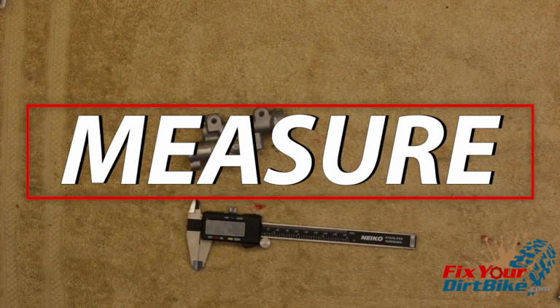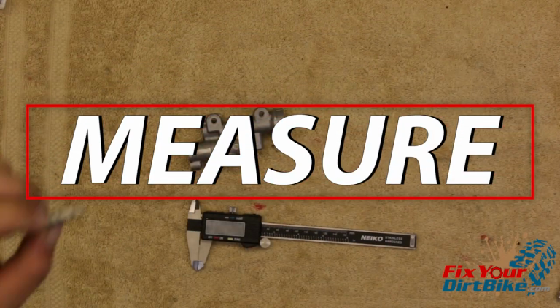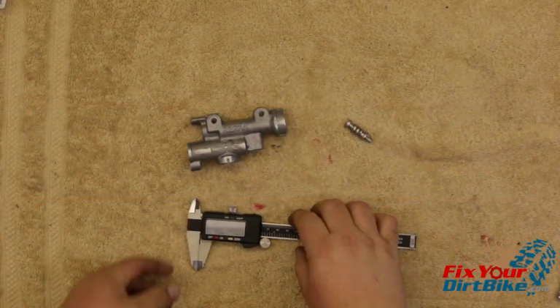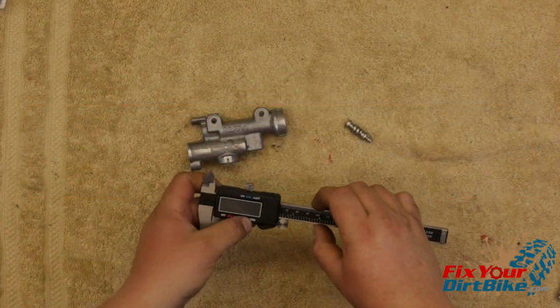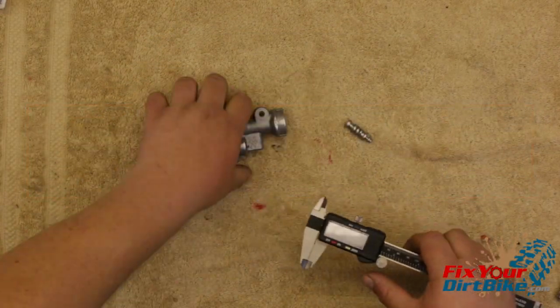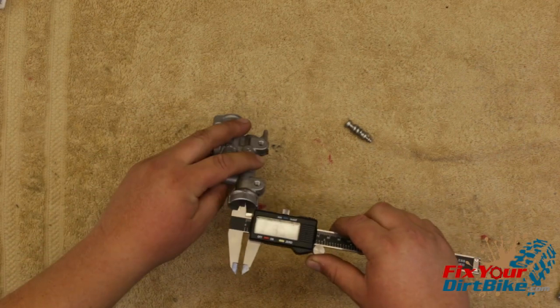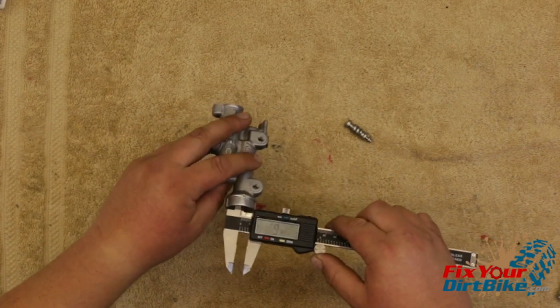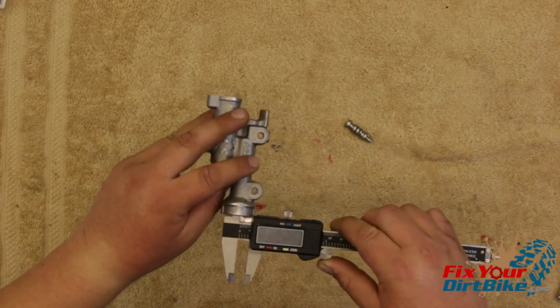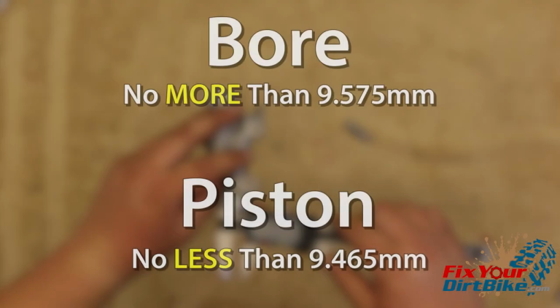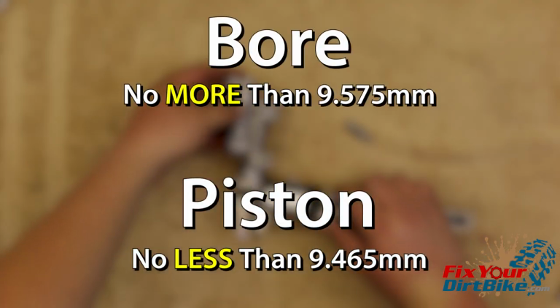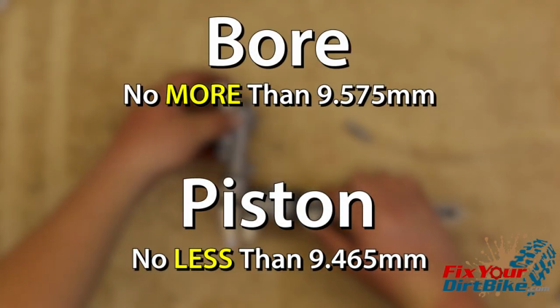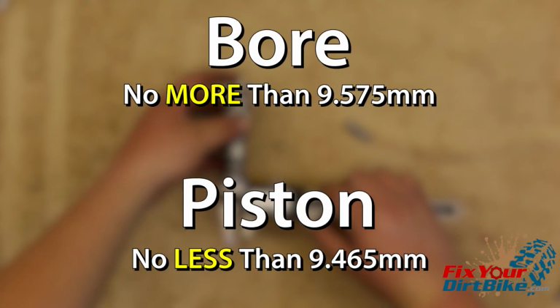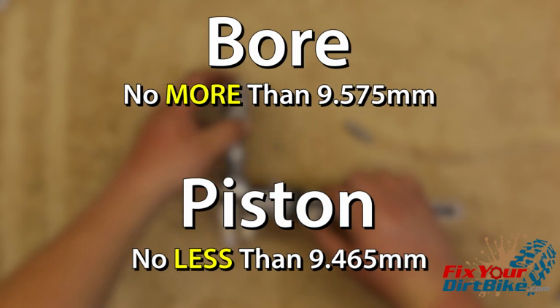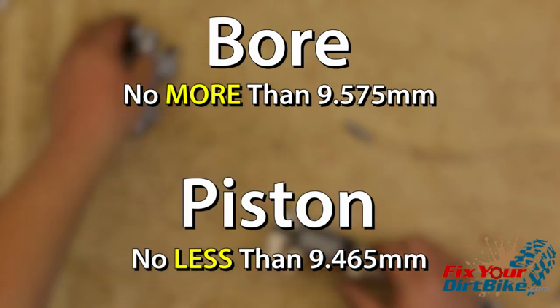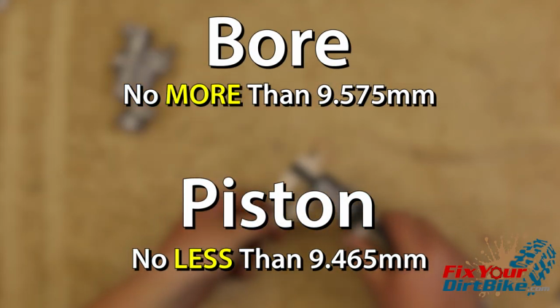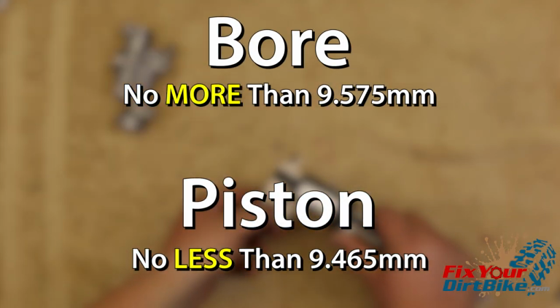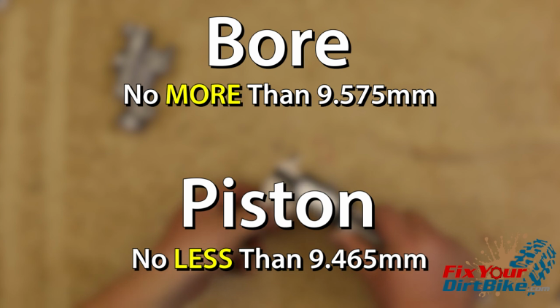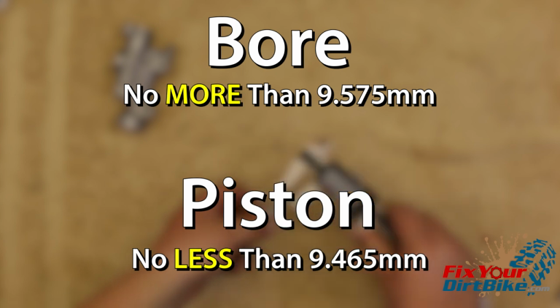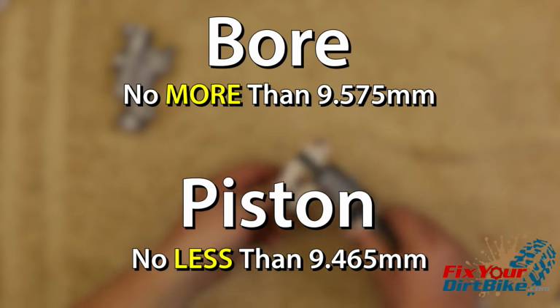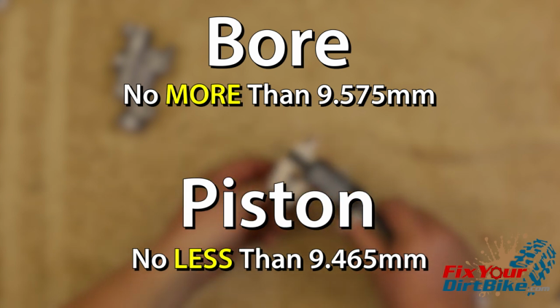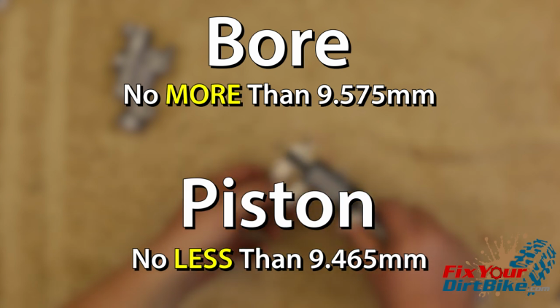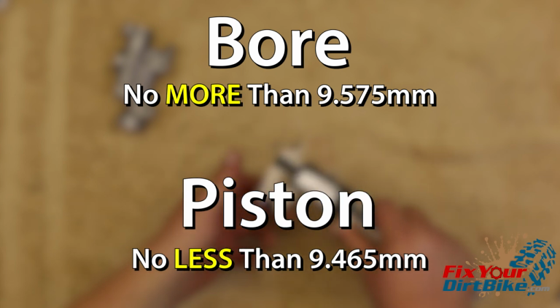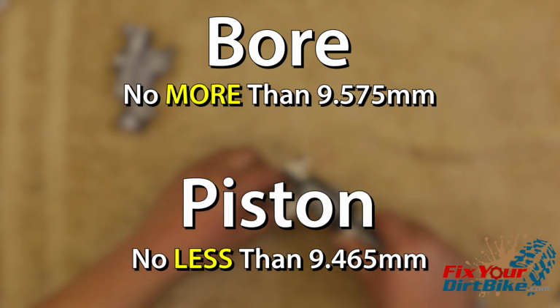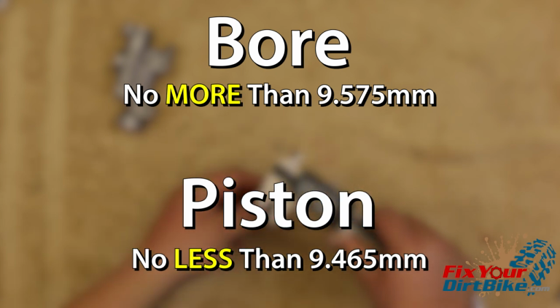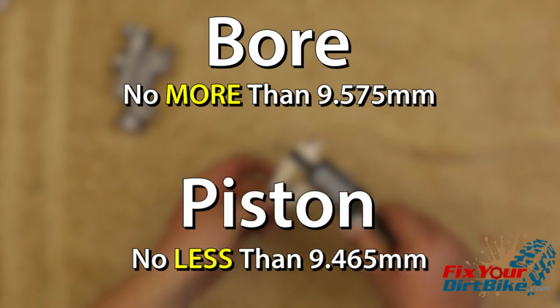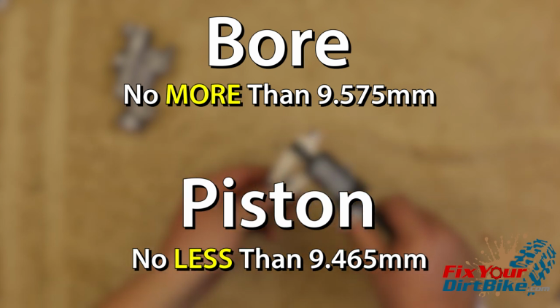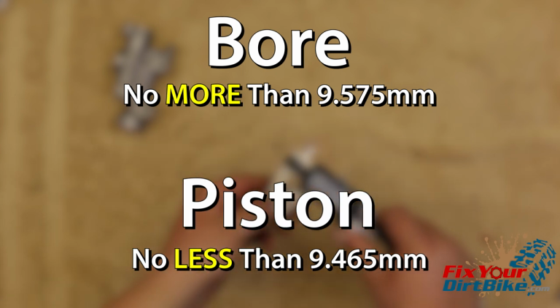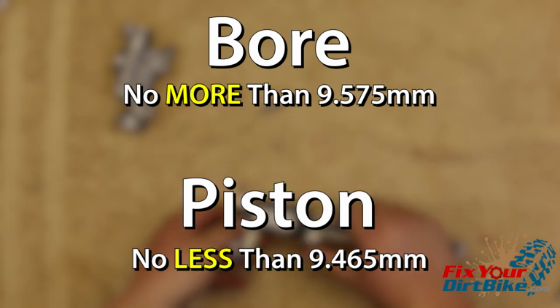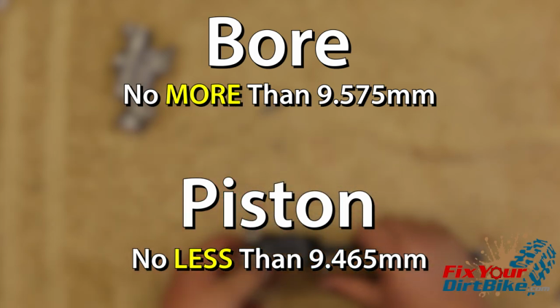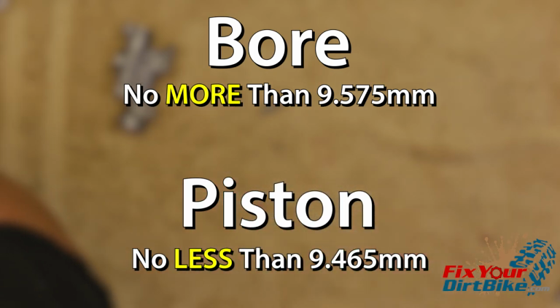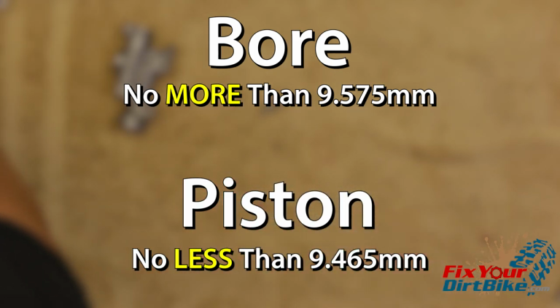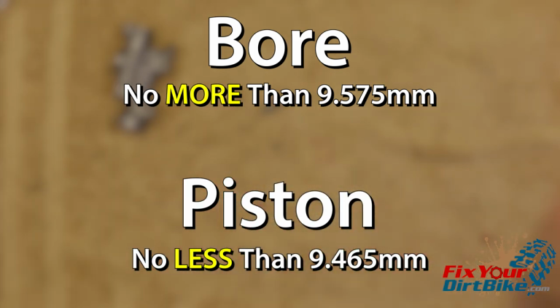Measure the inside diameter of the cylinder bore and the outside diameter of the piston. The cylinder bore should be no greater than 9.575 millimeters, and the piston should be no less than 9.465 millimeters. If your cylinder bore and piston are out of spec, they need to be replaced.